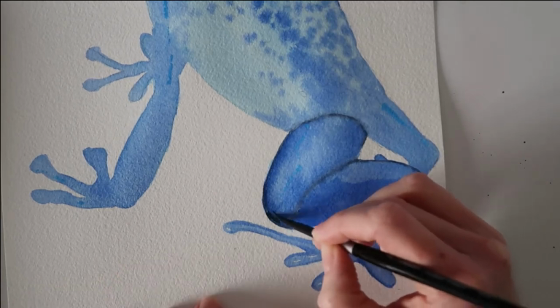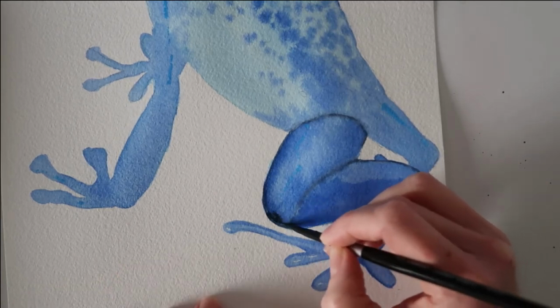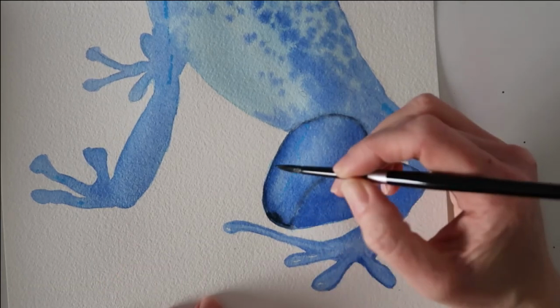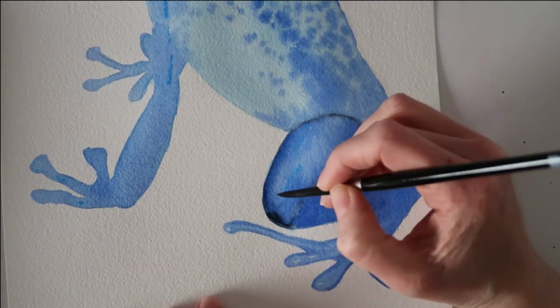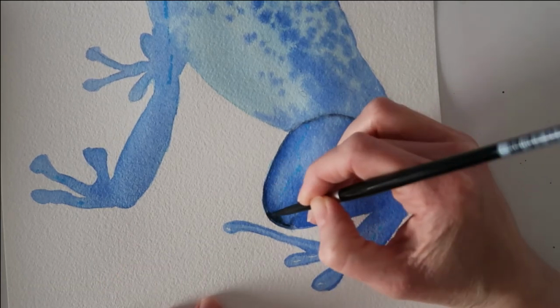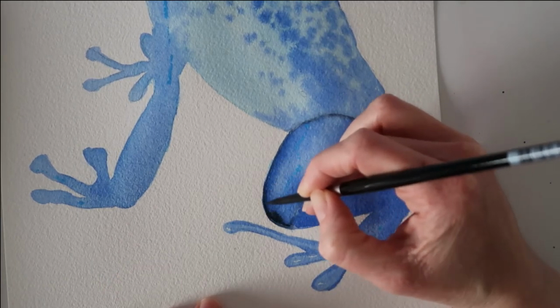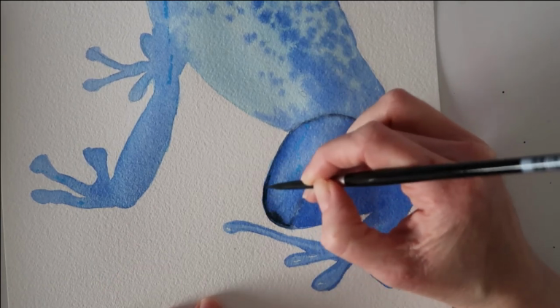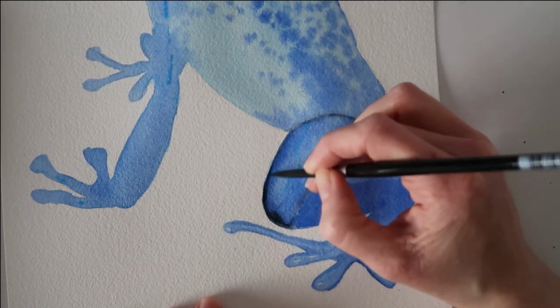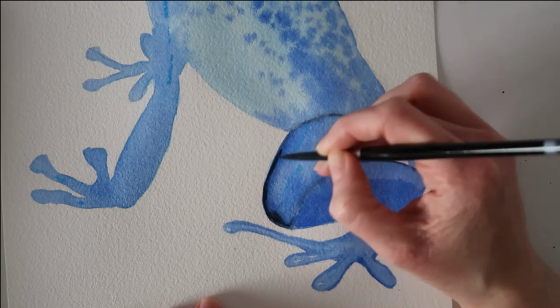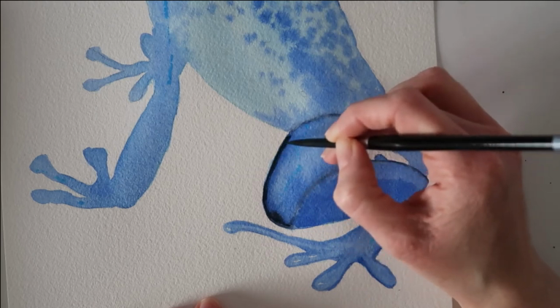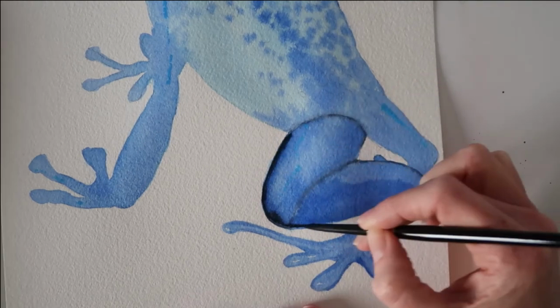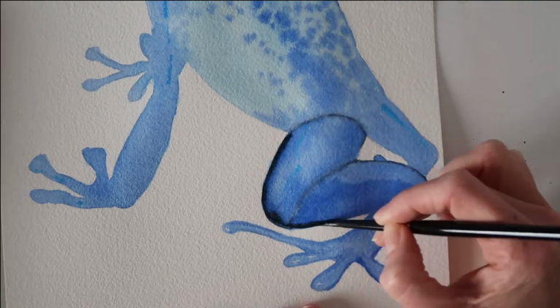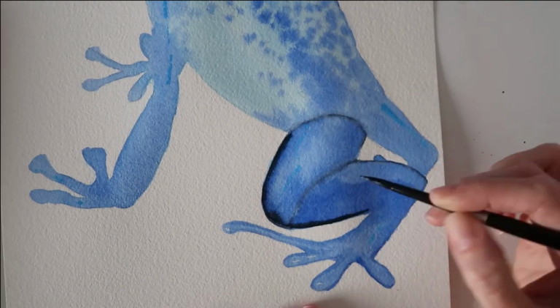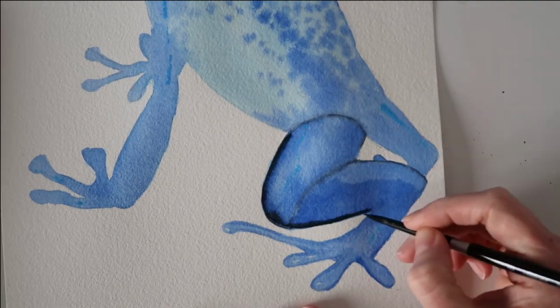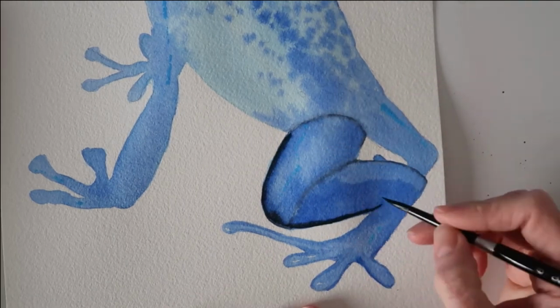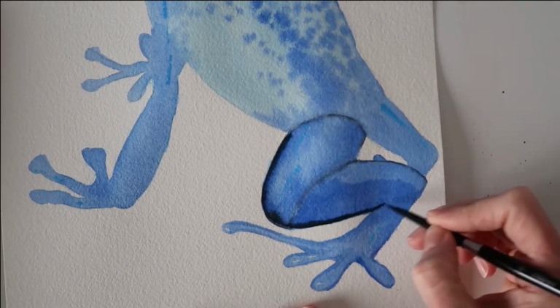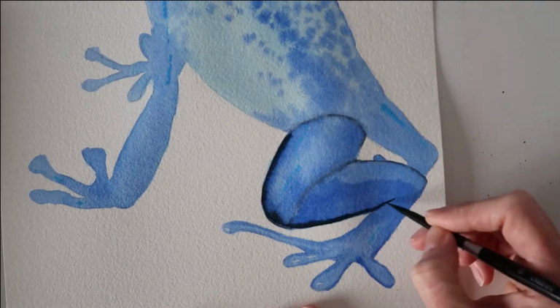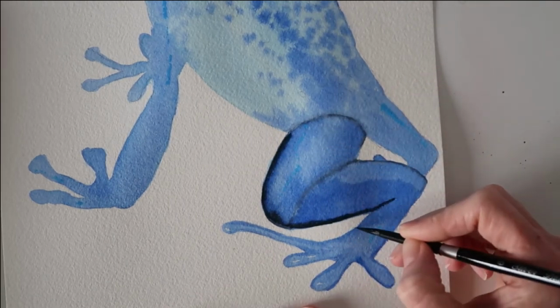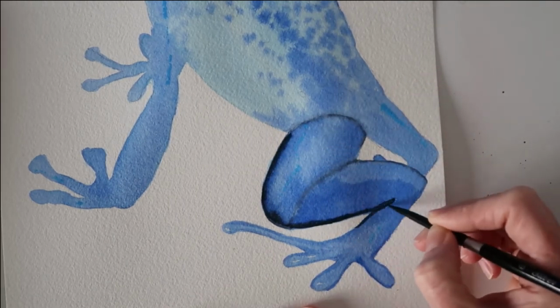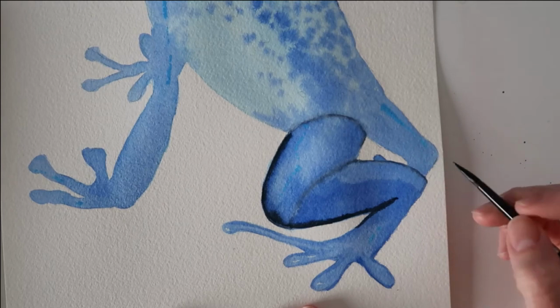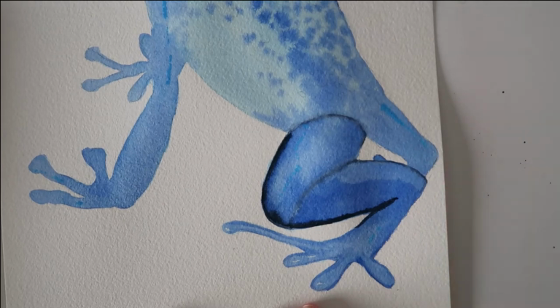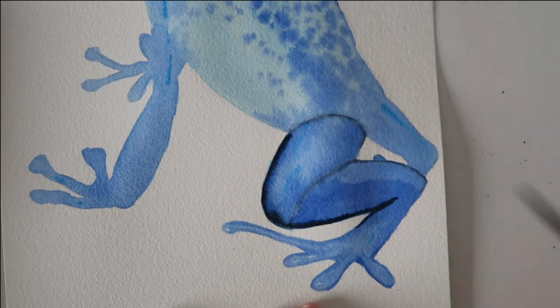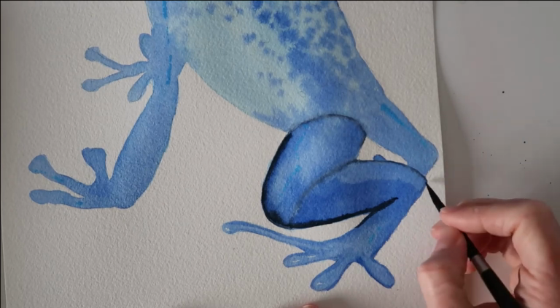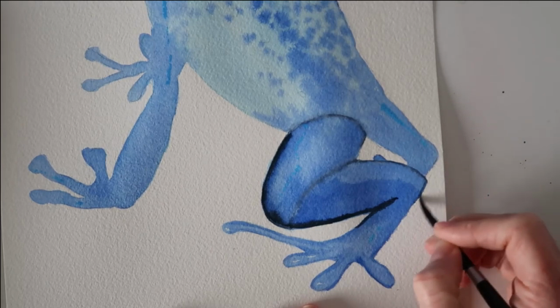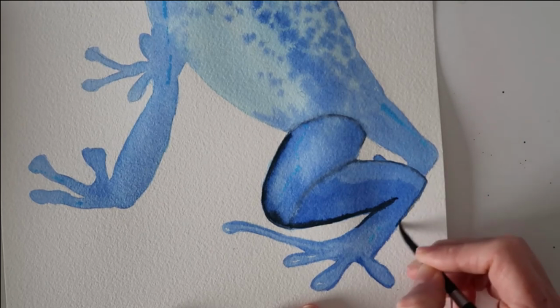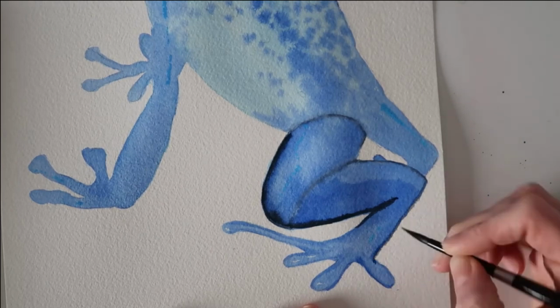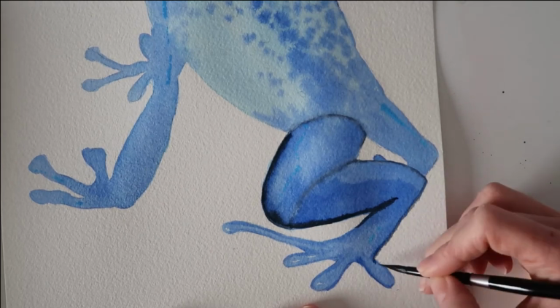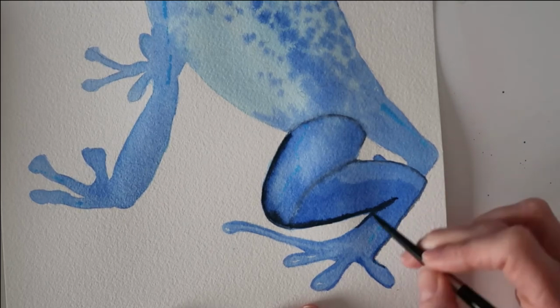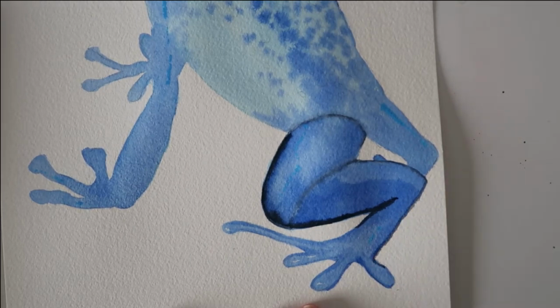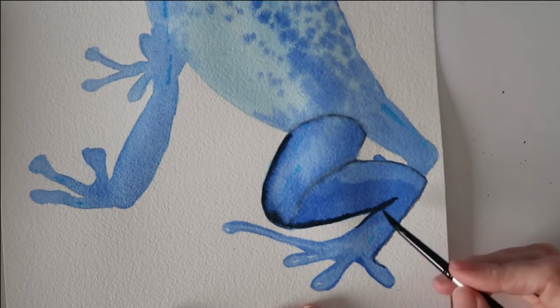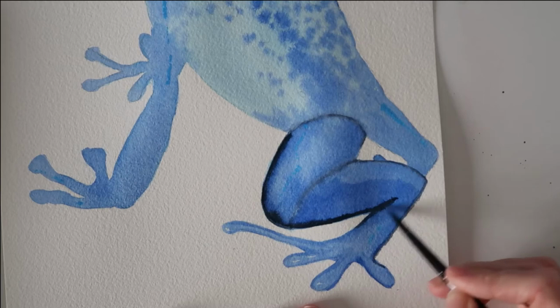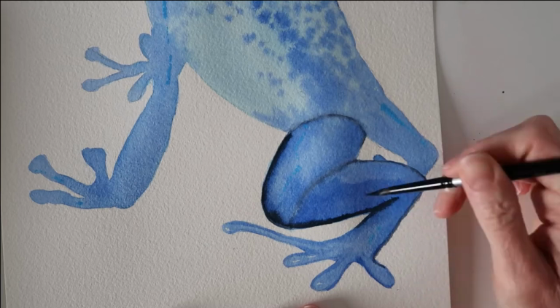I've got some Payne's gray on my brush now and I'm using that to define the edges of the leg and add lots of shadow and depth. This is going to really lift the frog off the page so that it's not just one flat color.